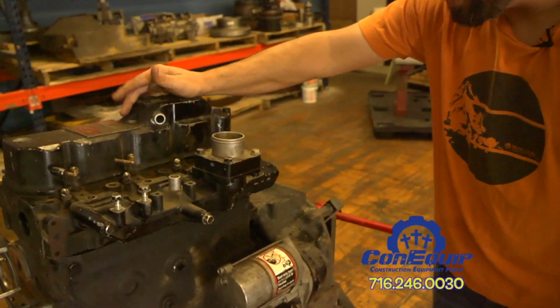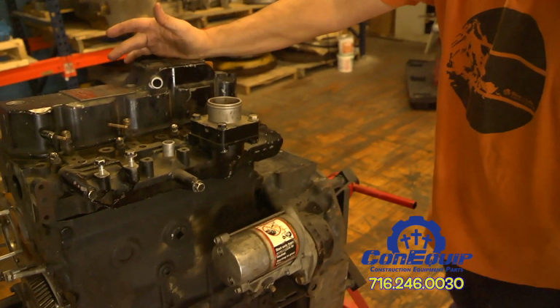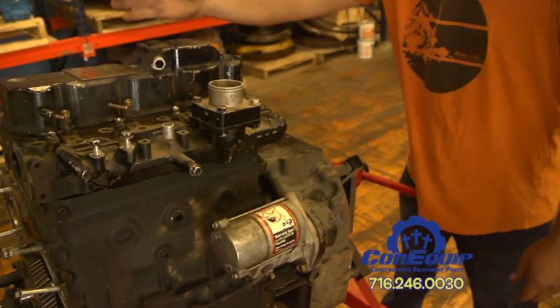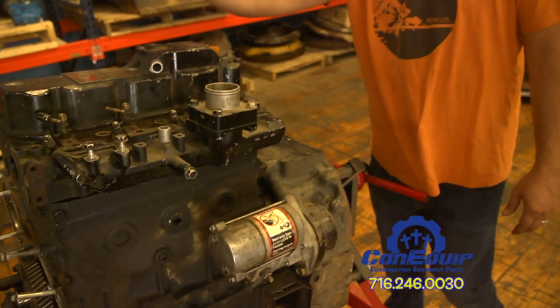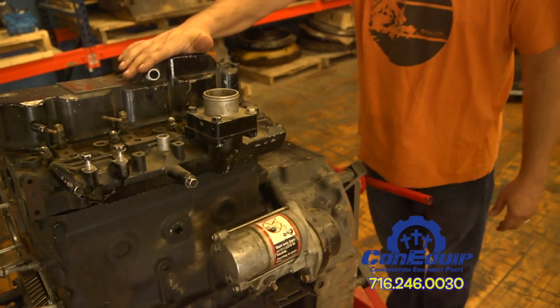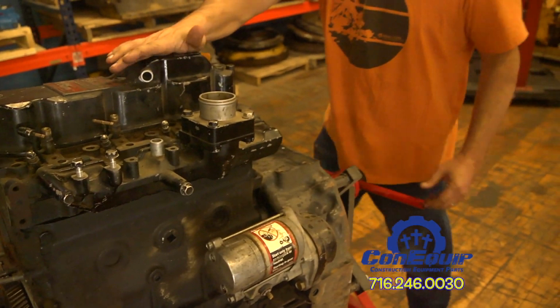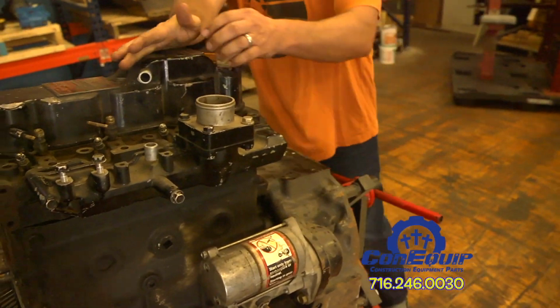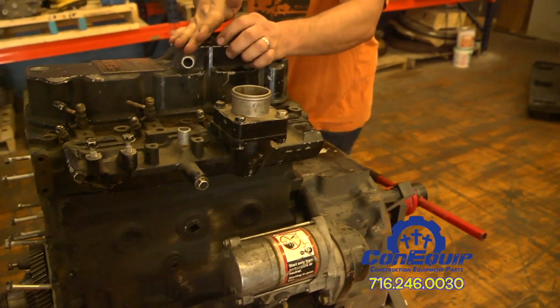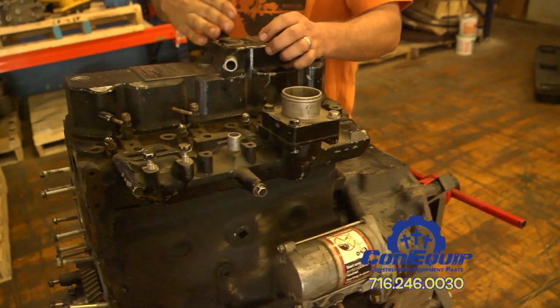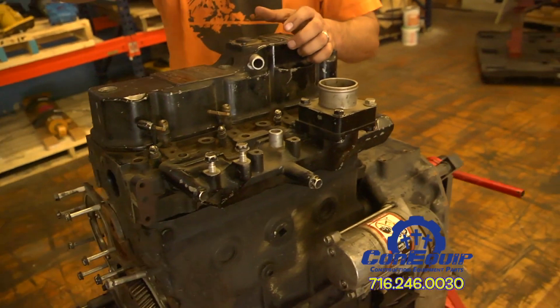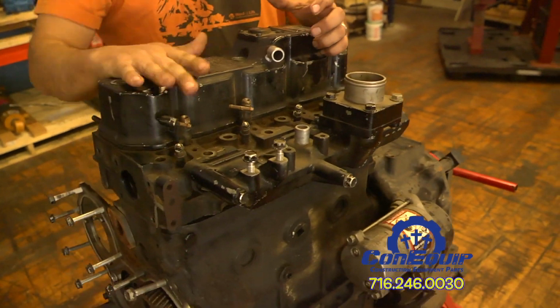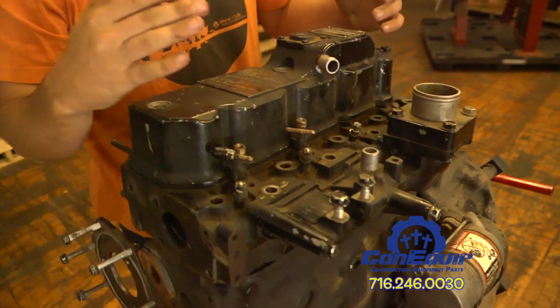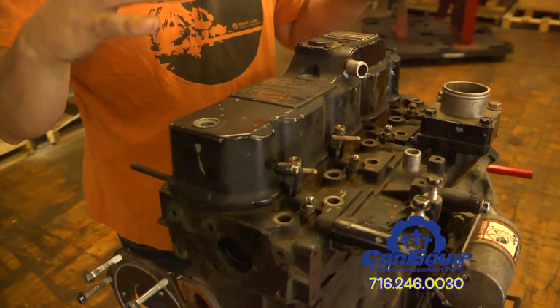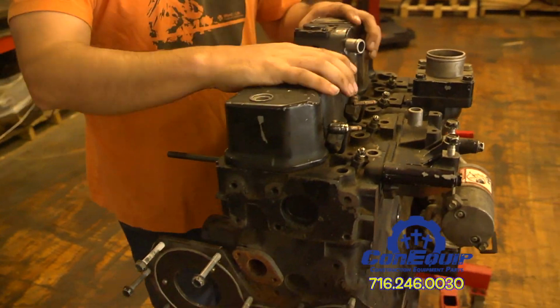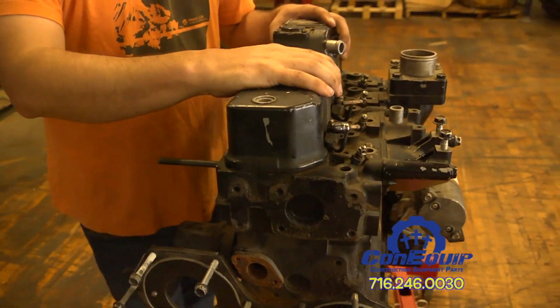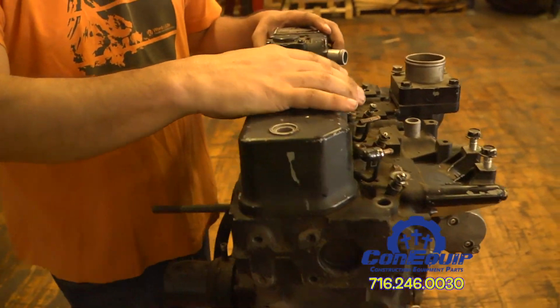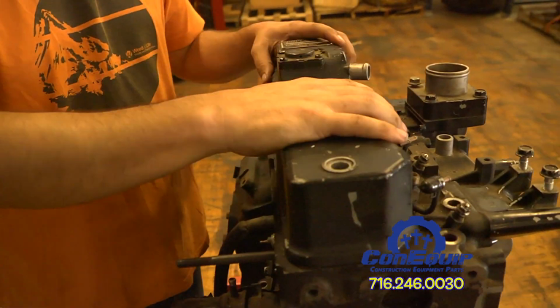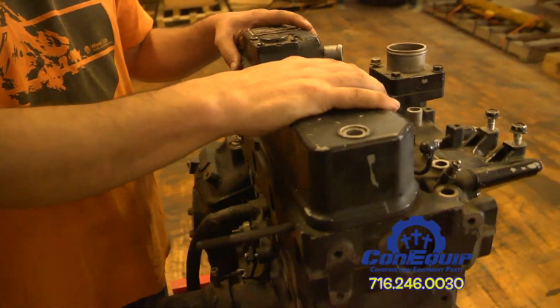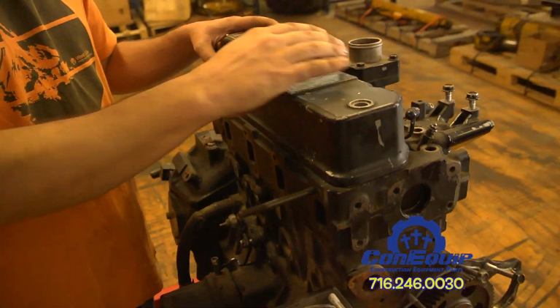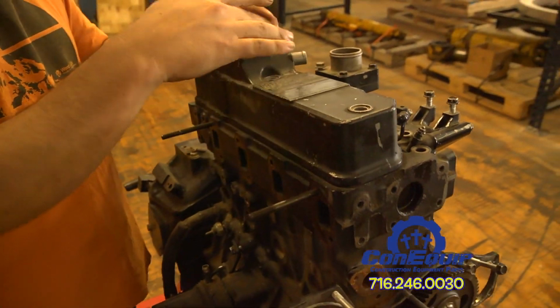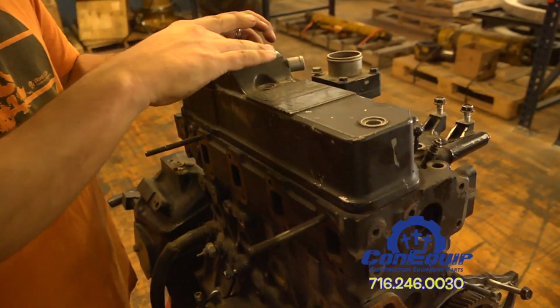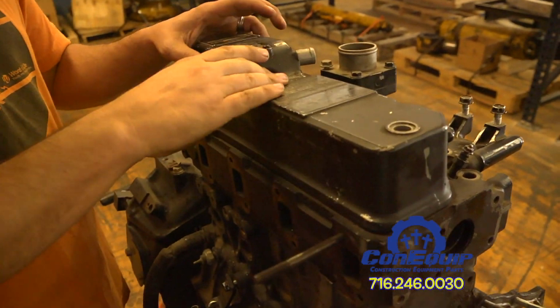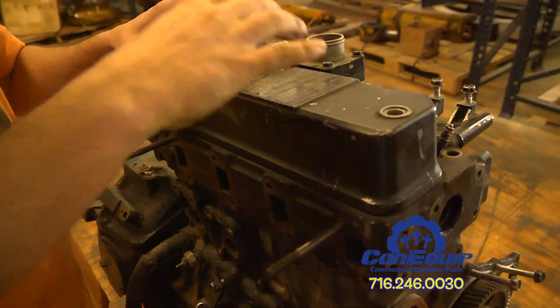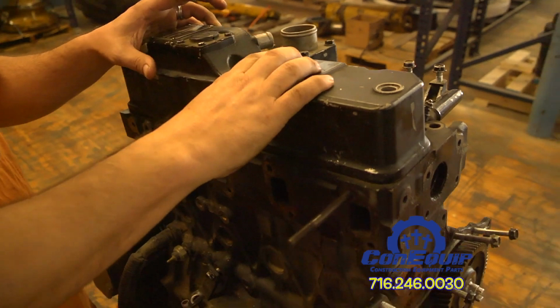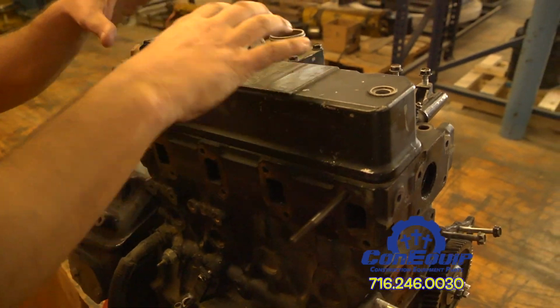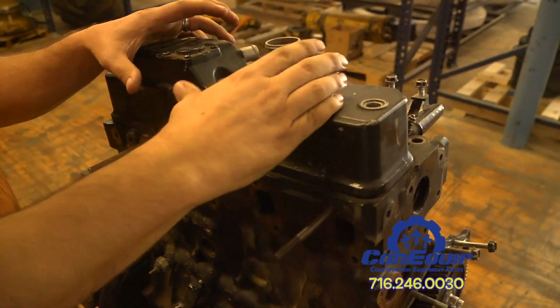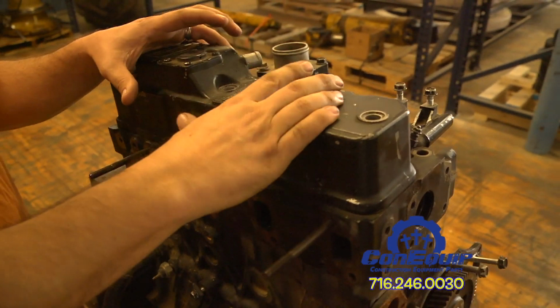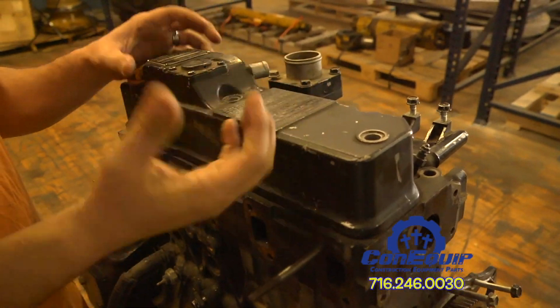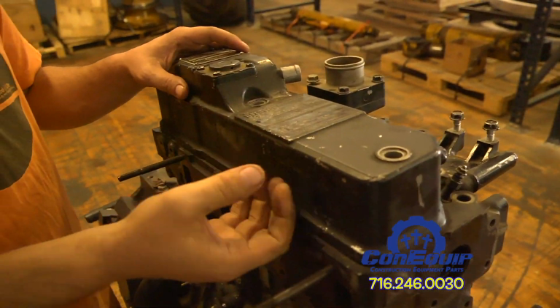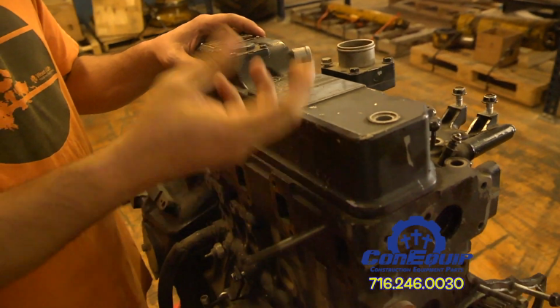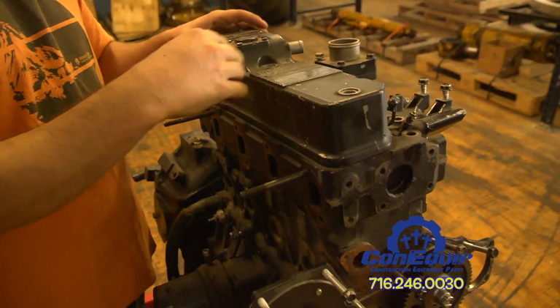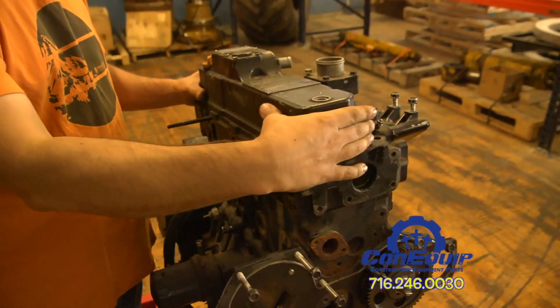The first thing we're going to look at on the diesel engine, working from the top down, is the valve cover. The valve cover helps keep the valves clean and the valve springs lubricated by not allowing oil to splash out.